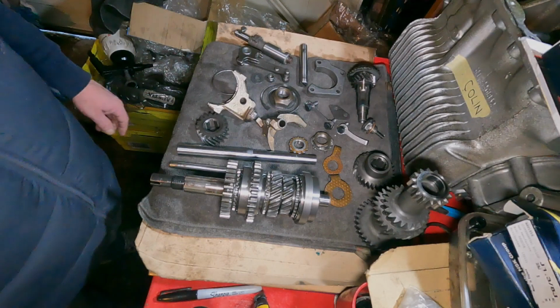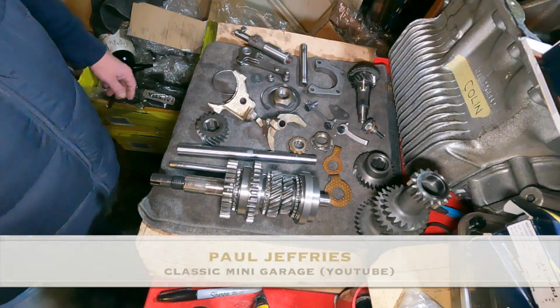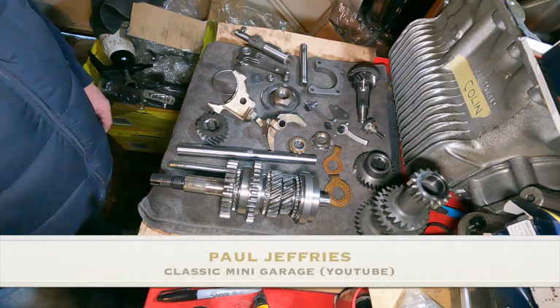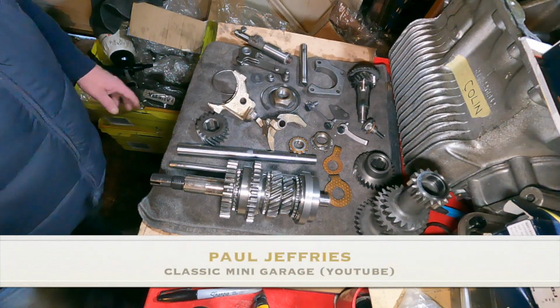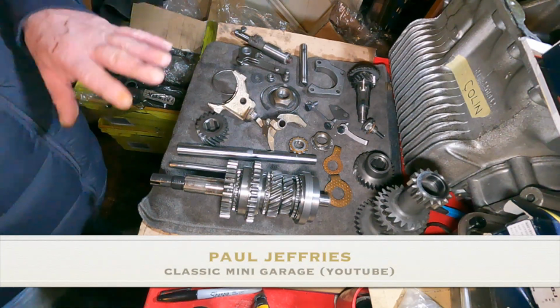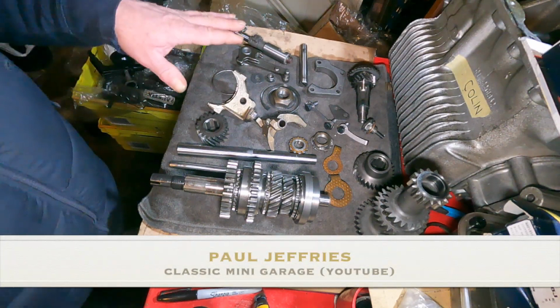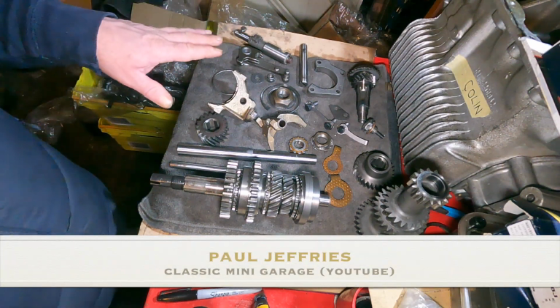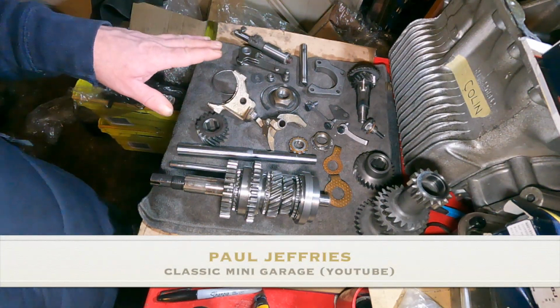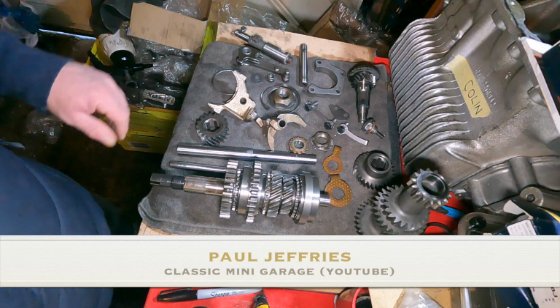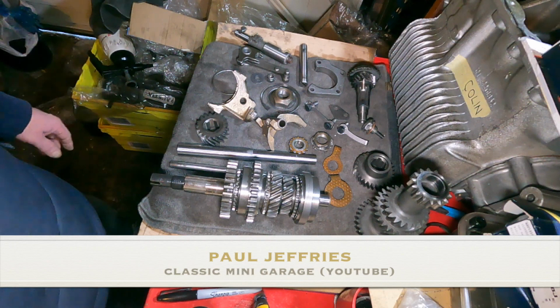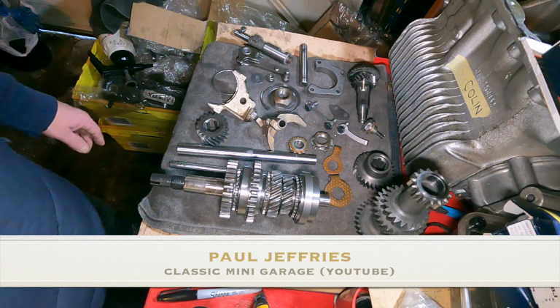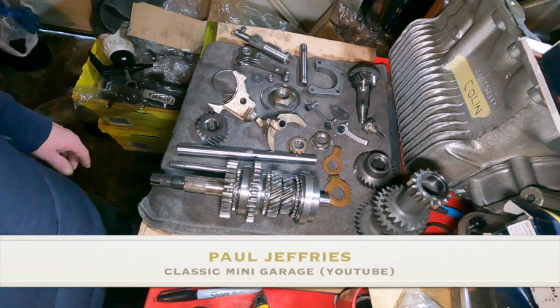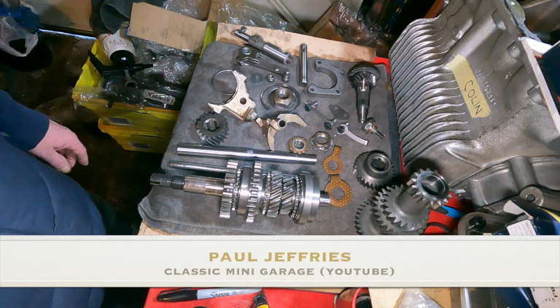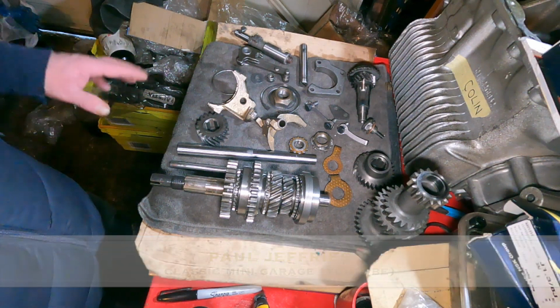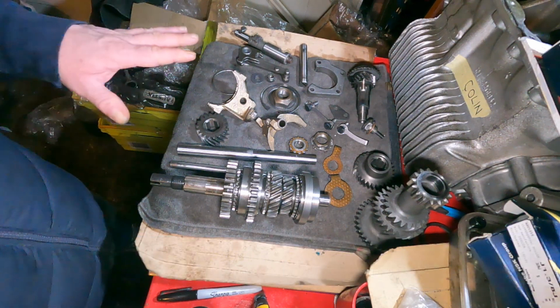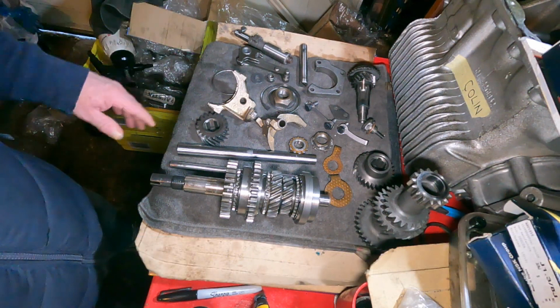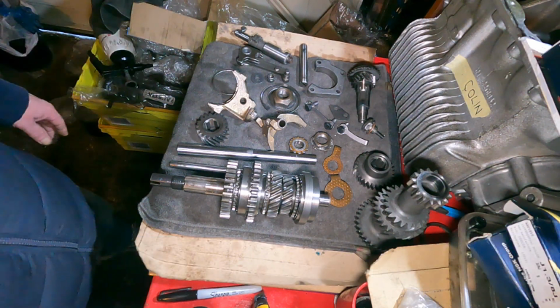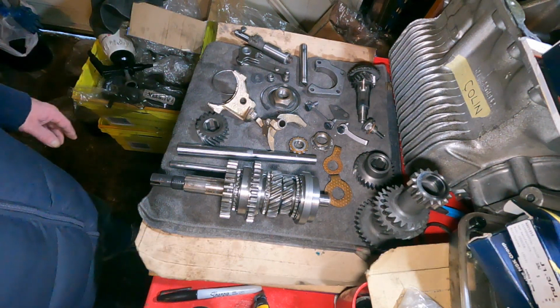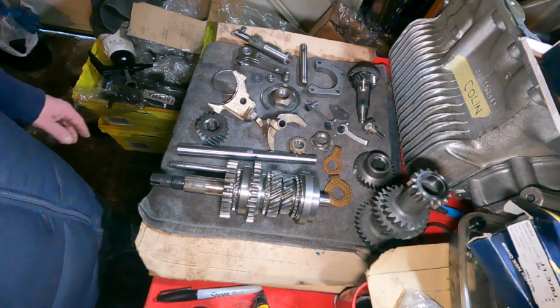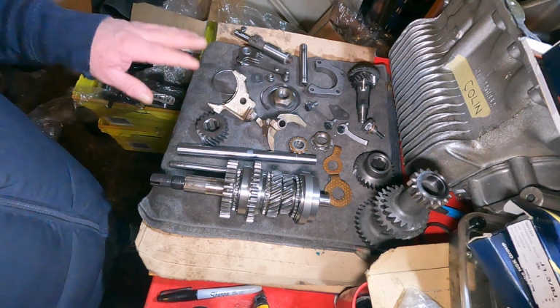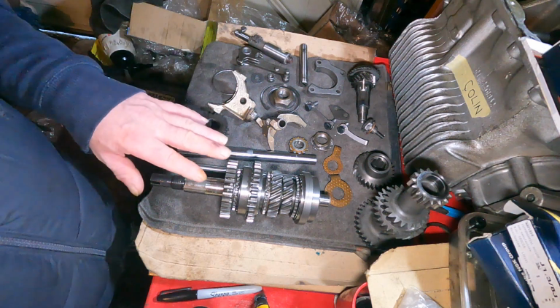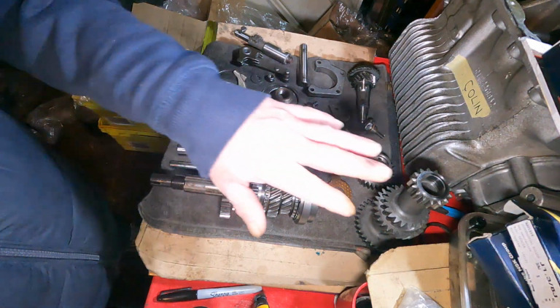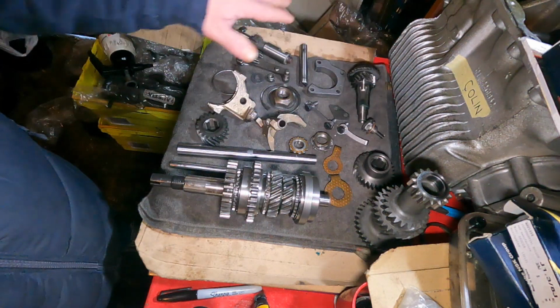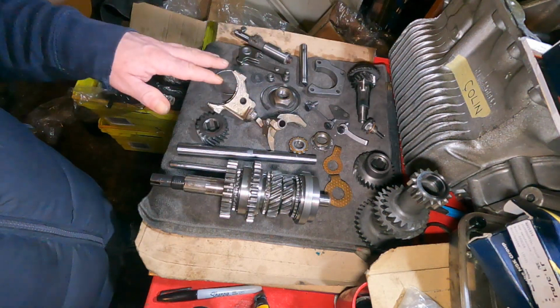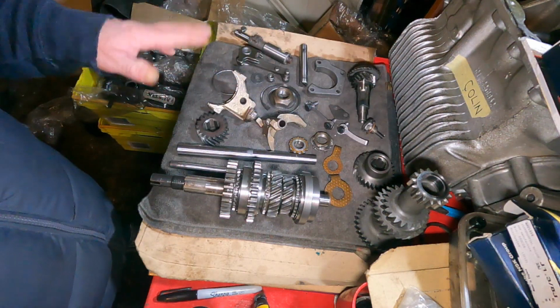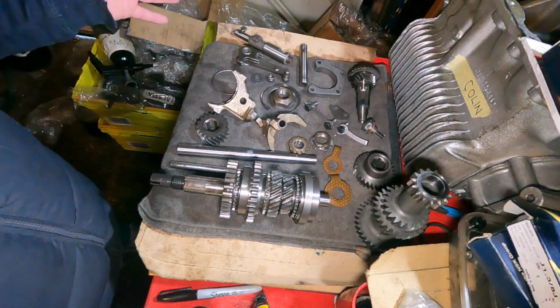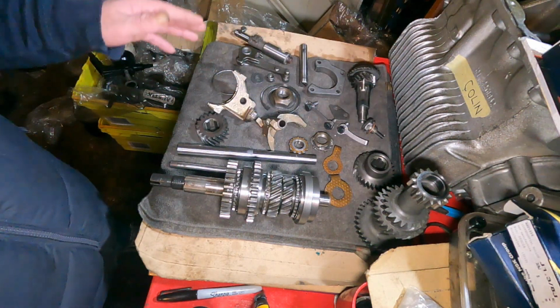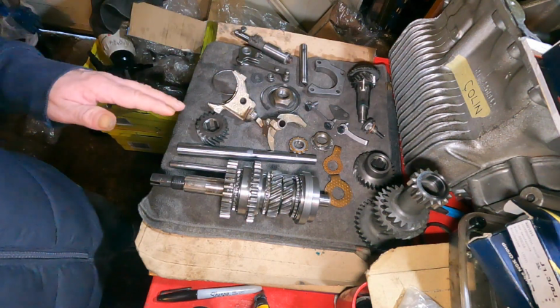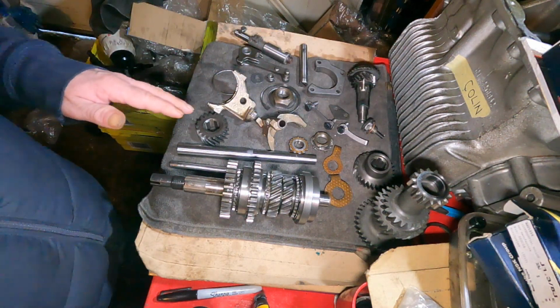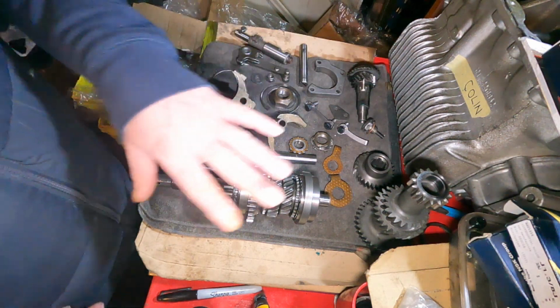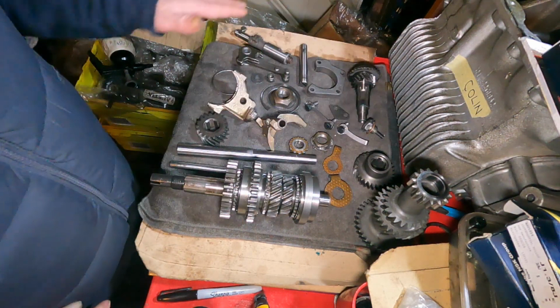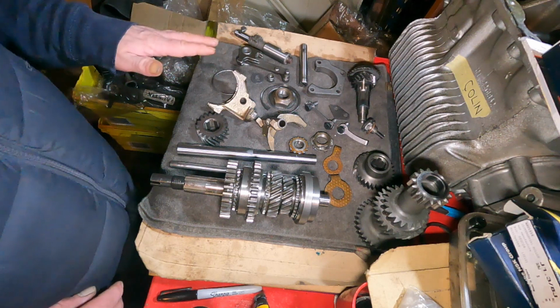Hi everybody, welcome back. Right, there's another part of Lee Baker's engine and gearbox build. This is the gearbox part of it. Right now we've got all the parts we need to build the gearbox back together. Everything has been cleaned.